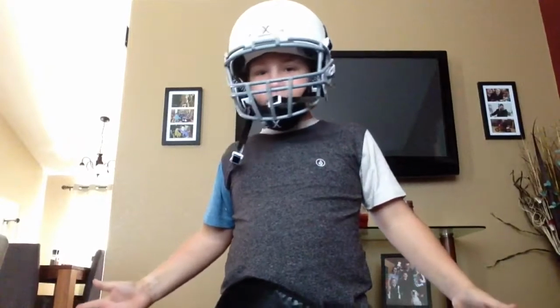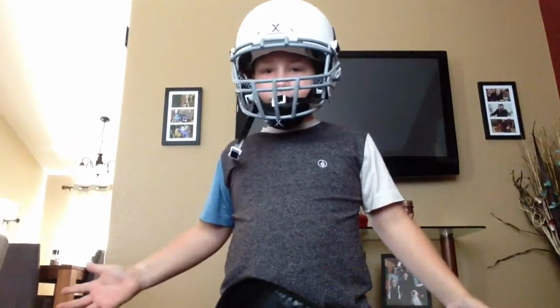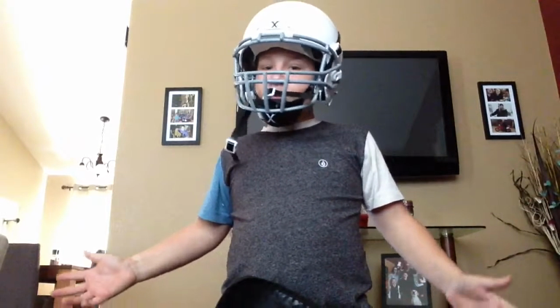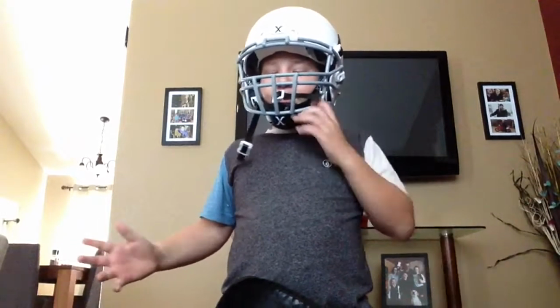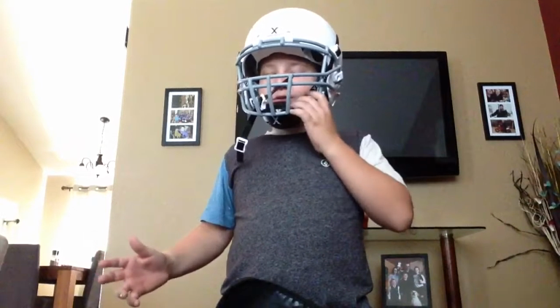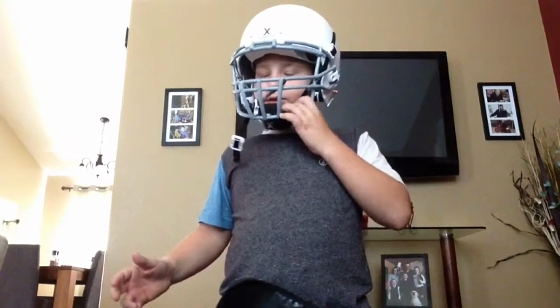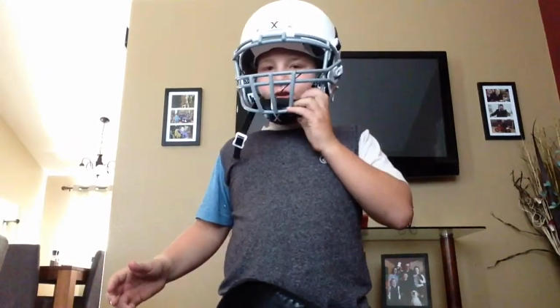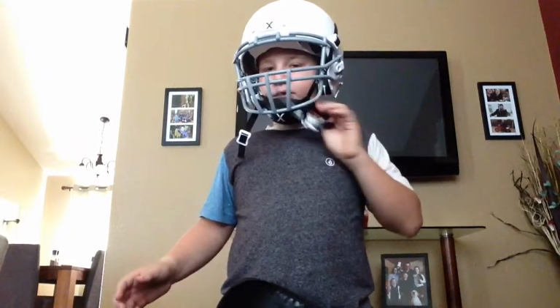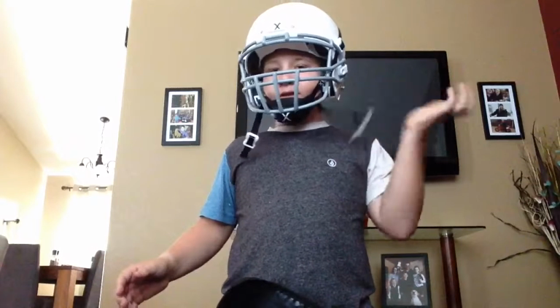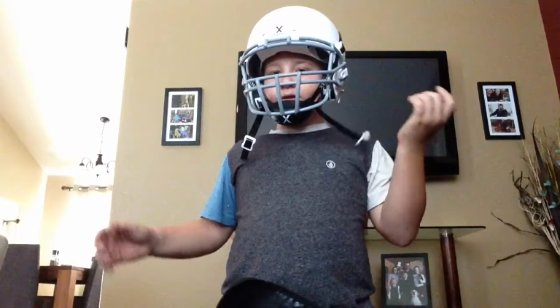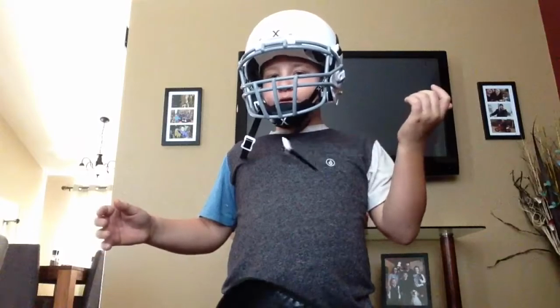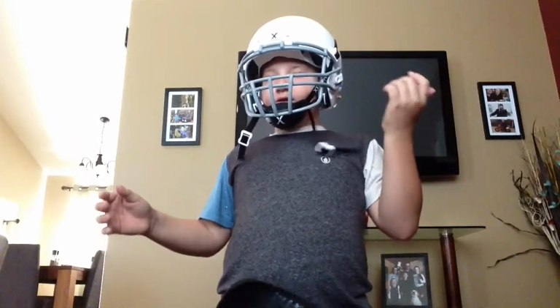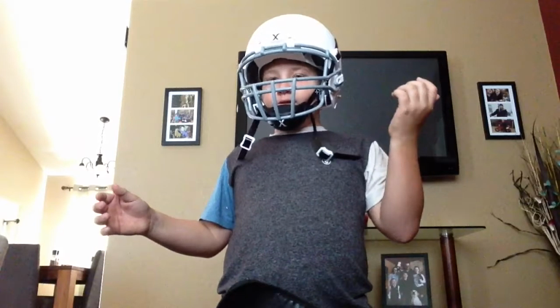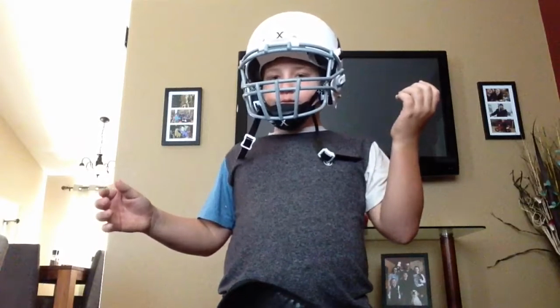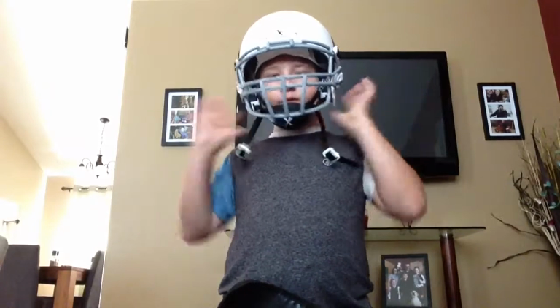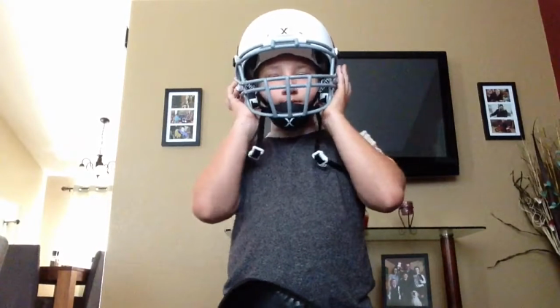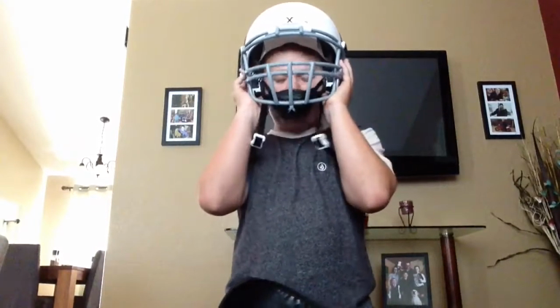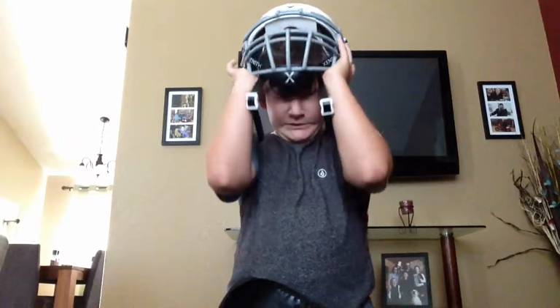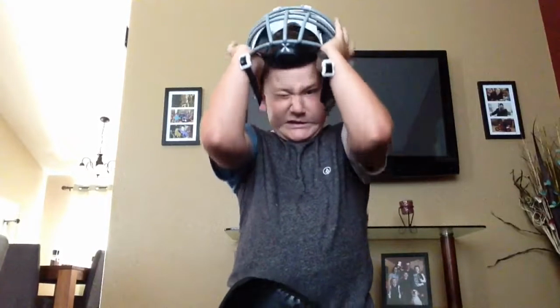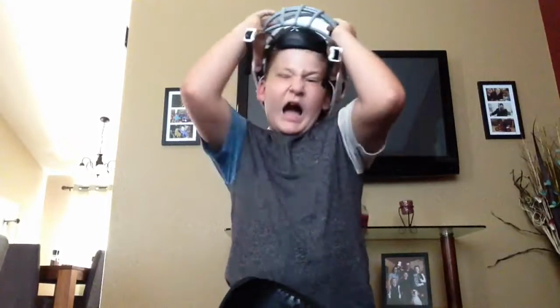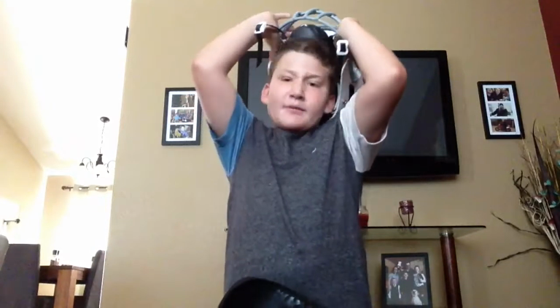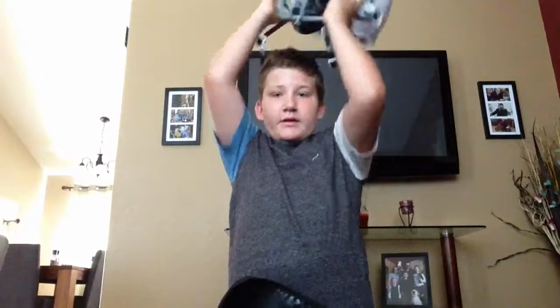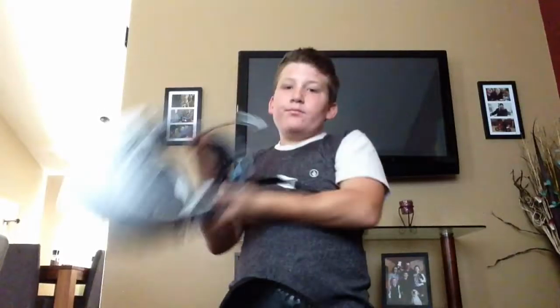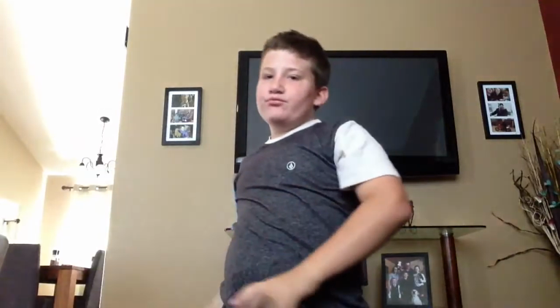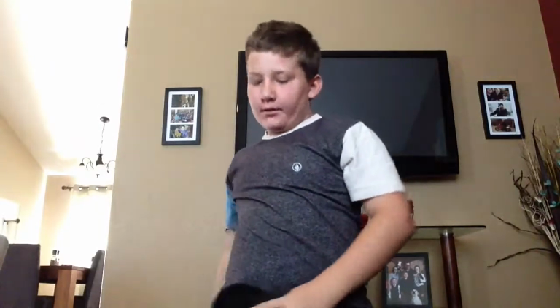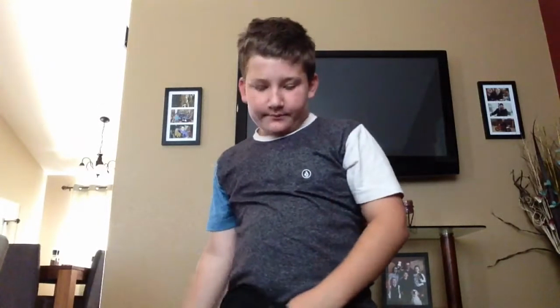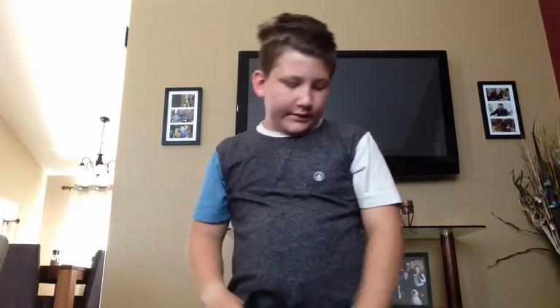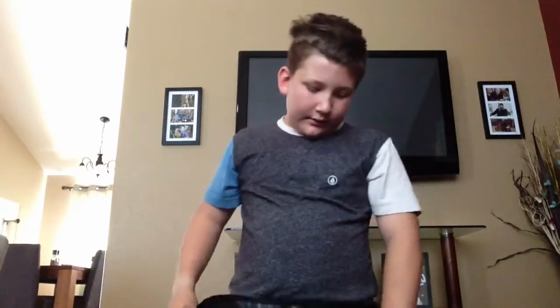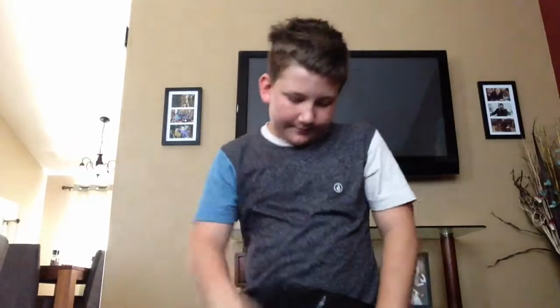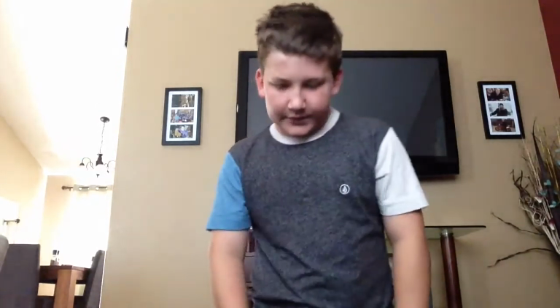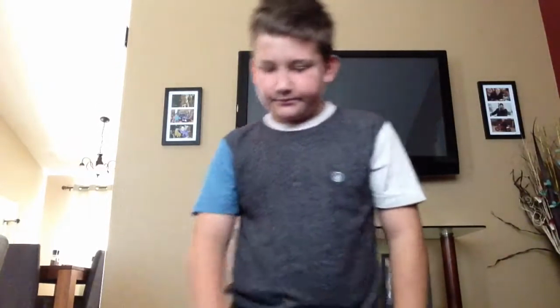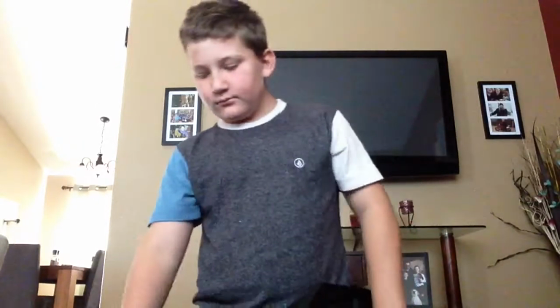And this is my helmet. I got the Zener helmet. It's a very nice helmet. Our first practice is mouth guards and helmets only.